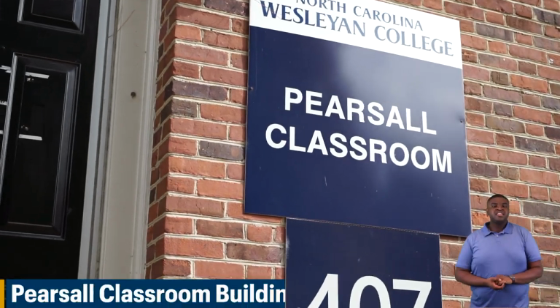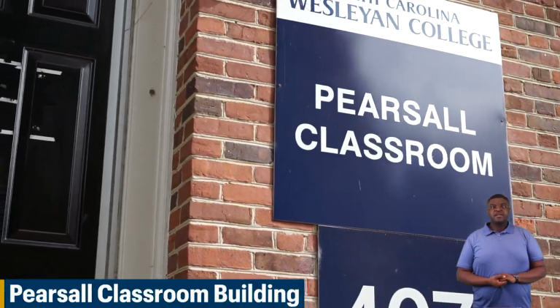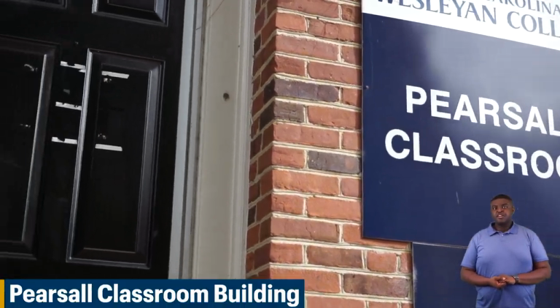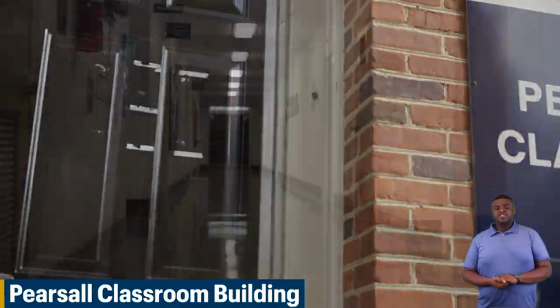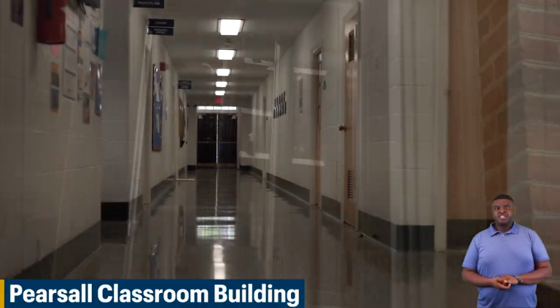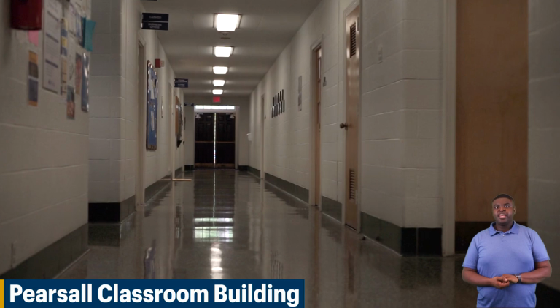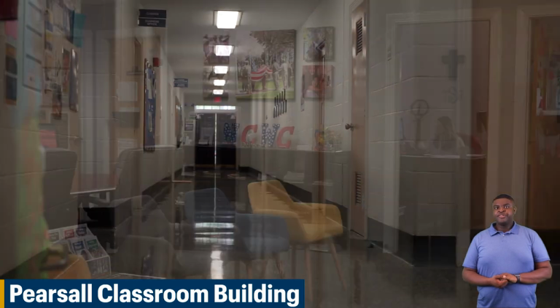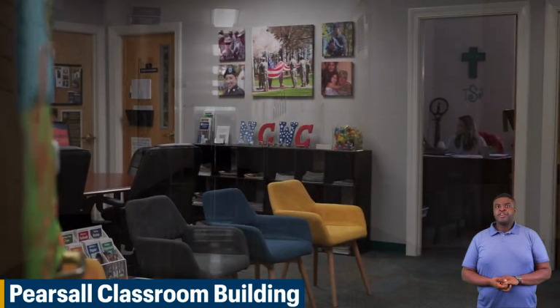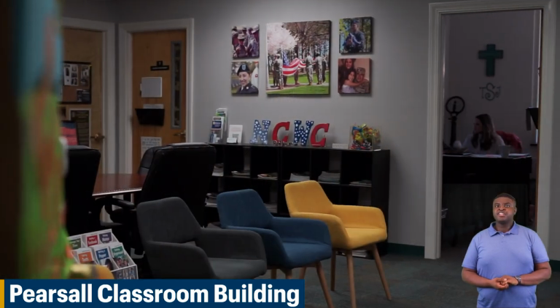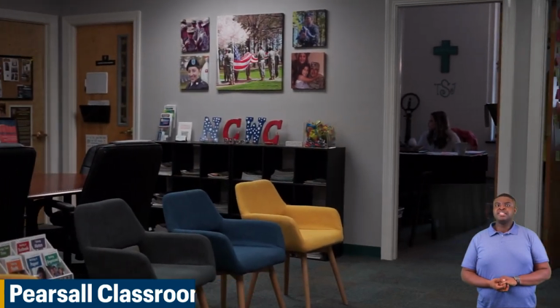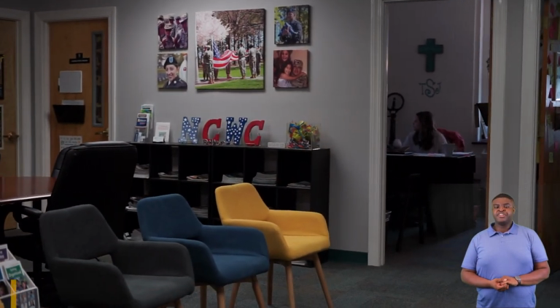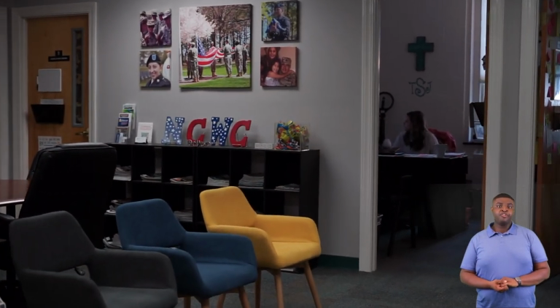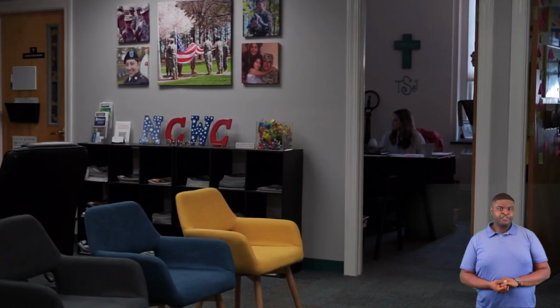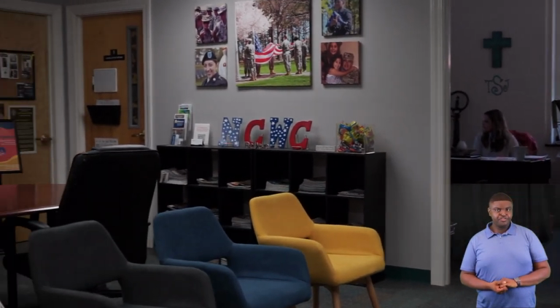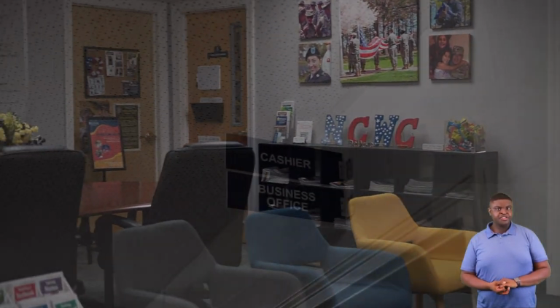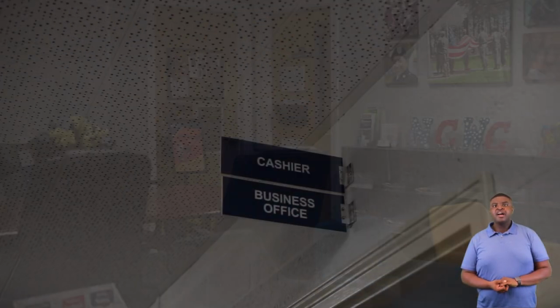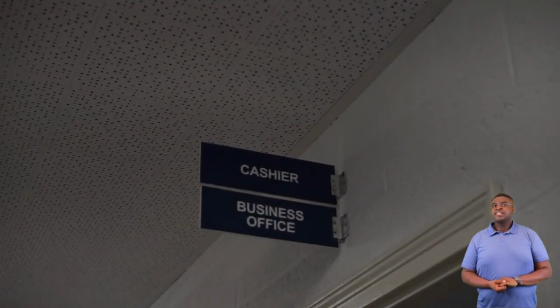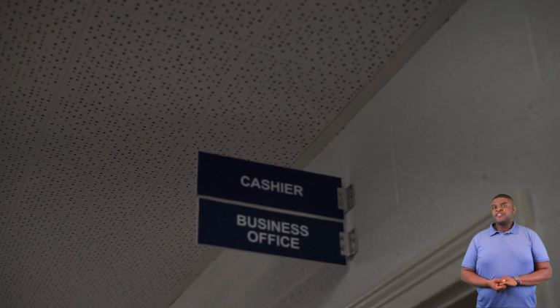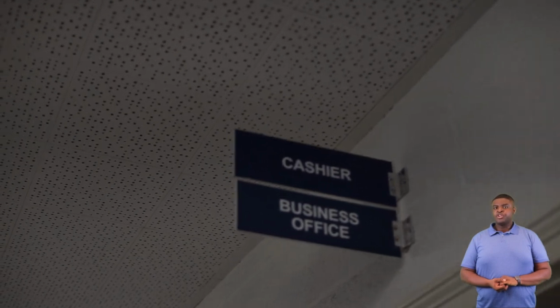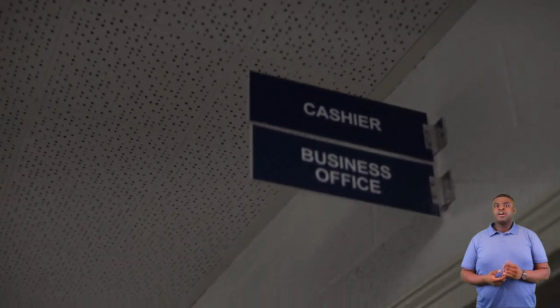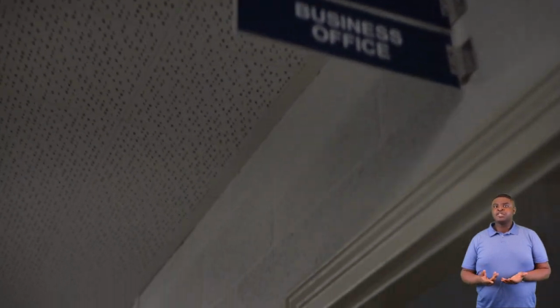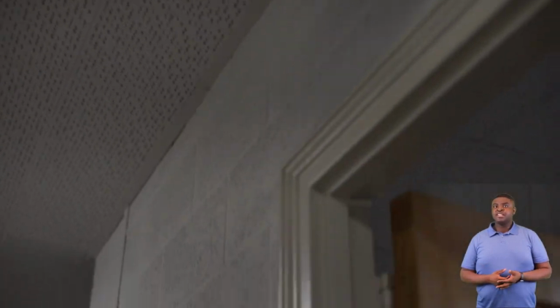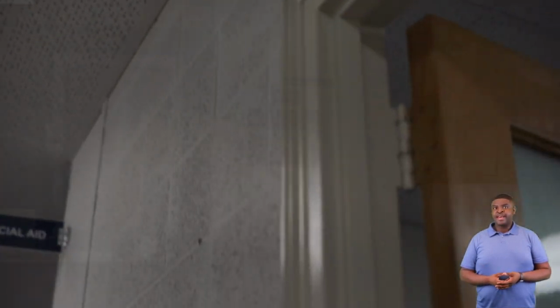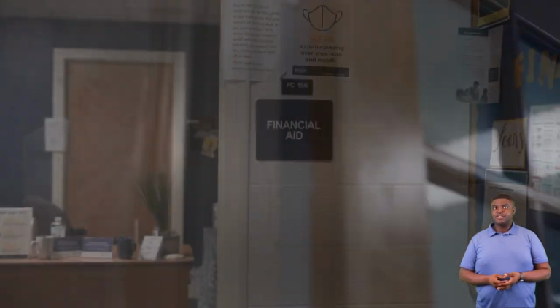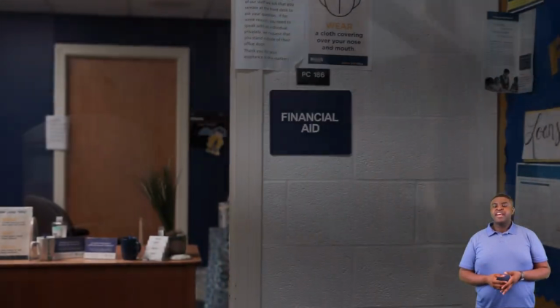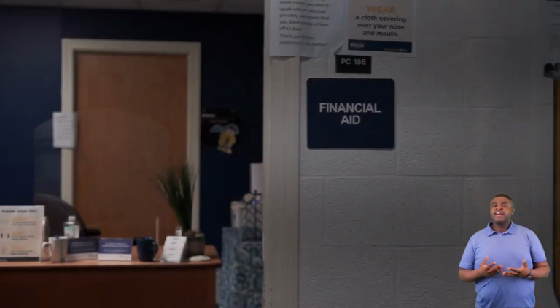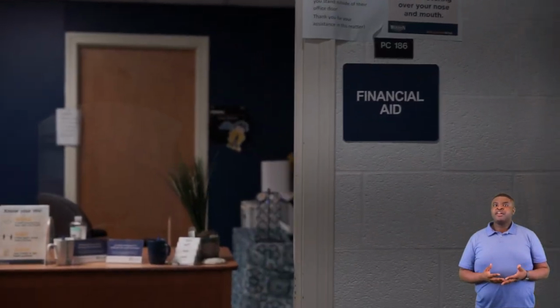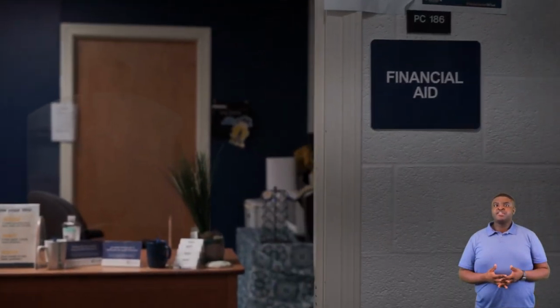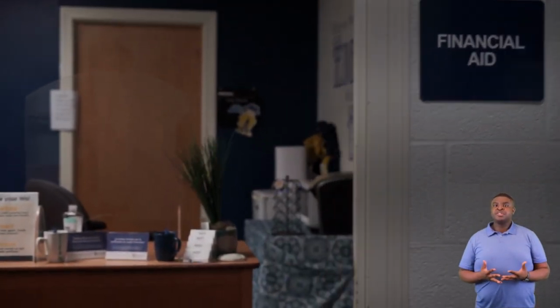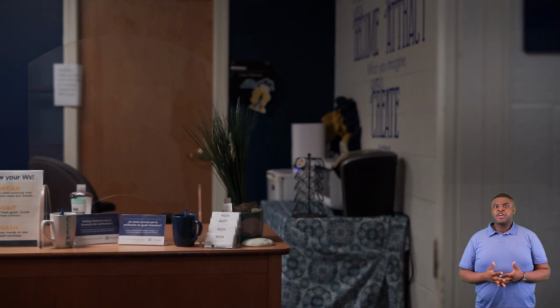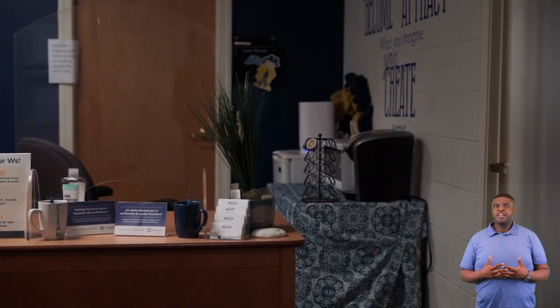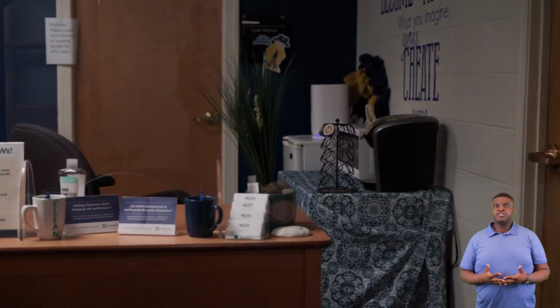Next we'll be going to our Pearsall classroom building. This is our Pearsall classroom building. Here in Pearsall you'll find our student success center where you'll meet your first-year advisor, our business office where you'll make all your college payments, and our financial aid office which is here to help you with any financial aid needs.